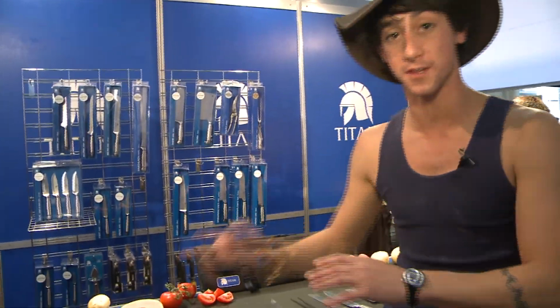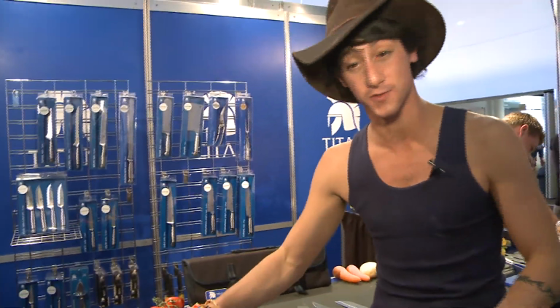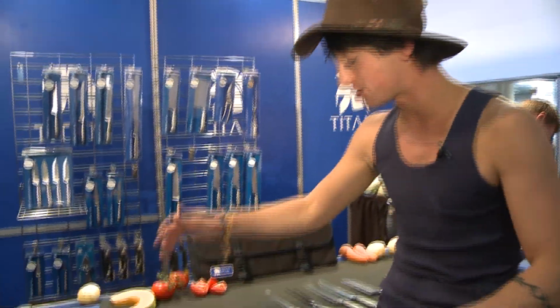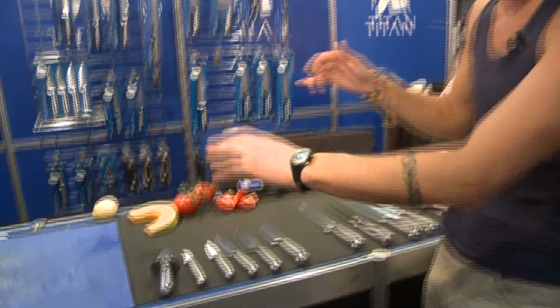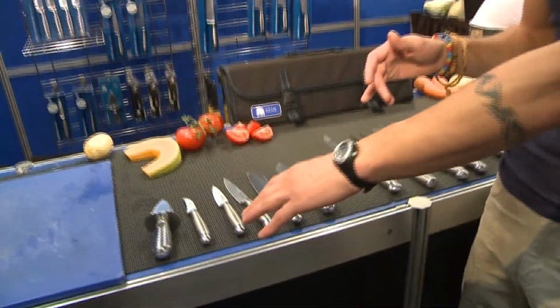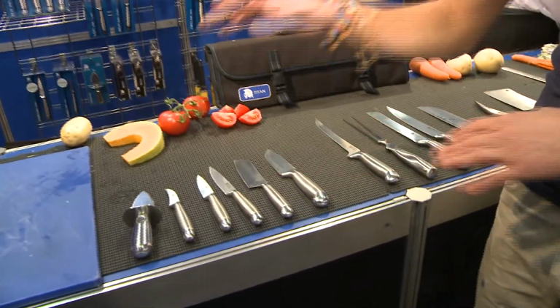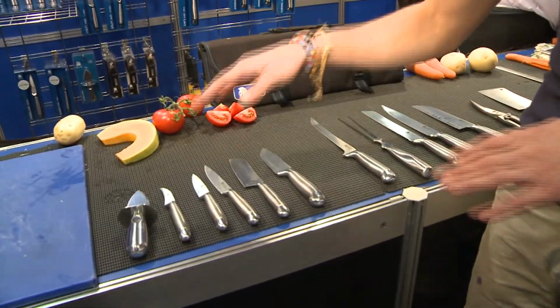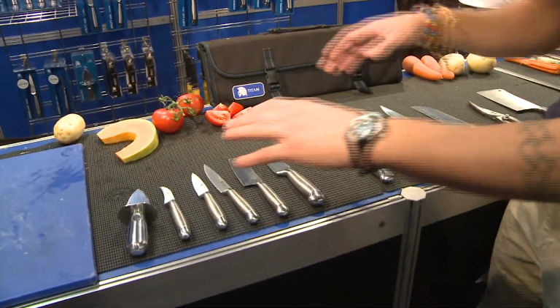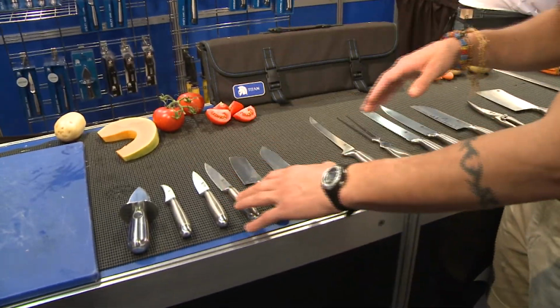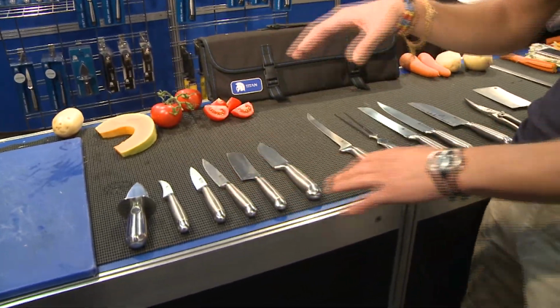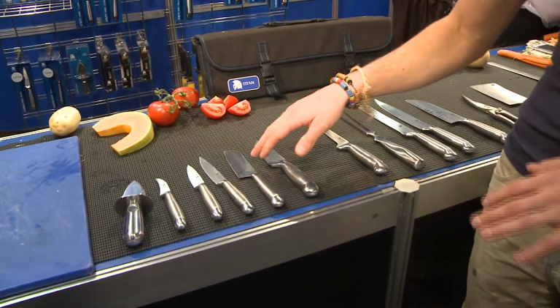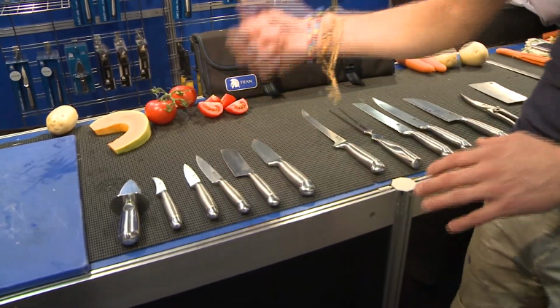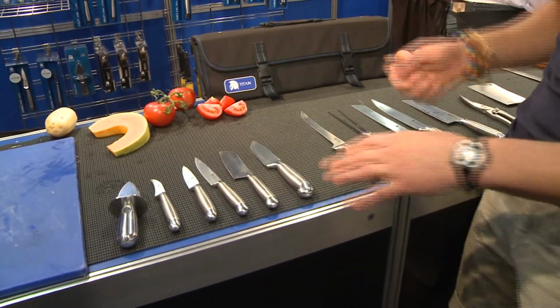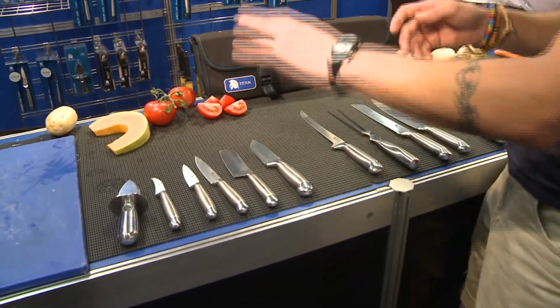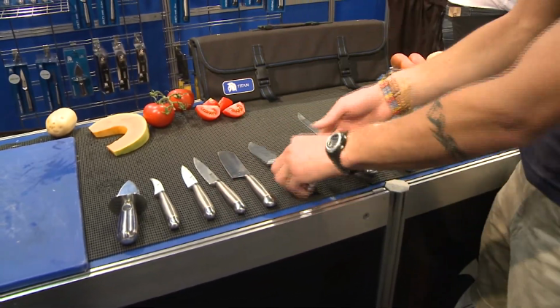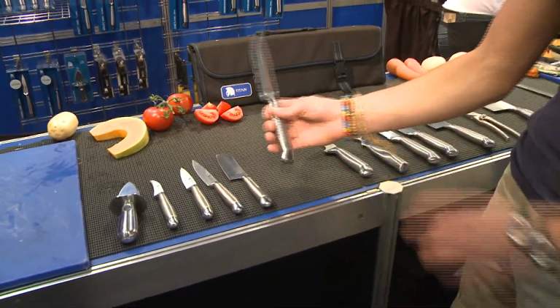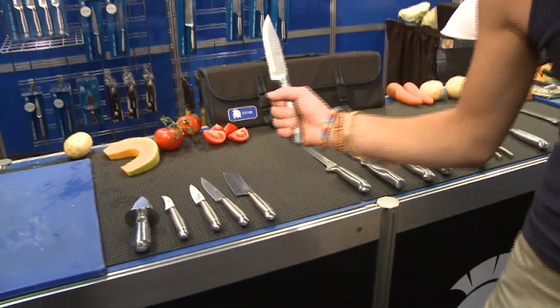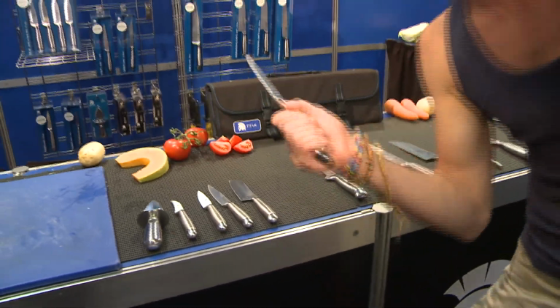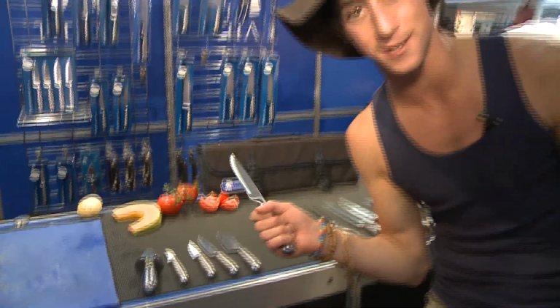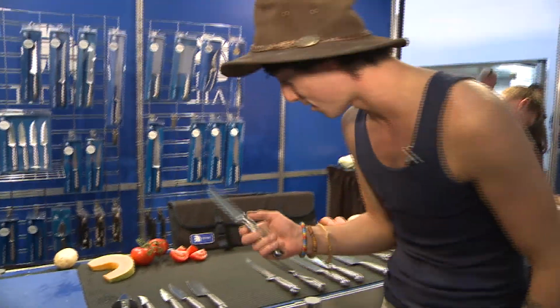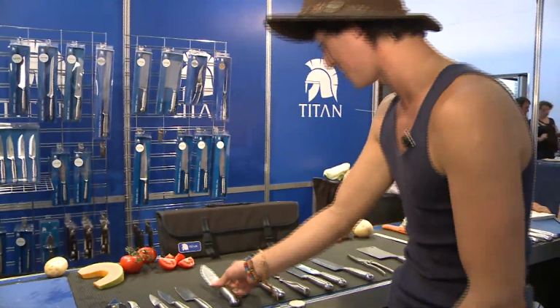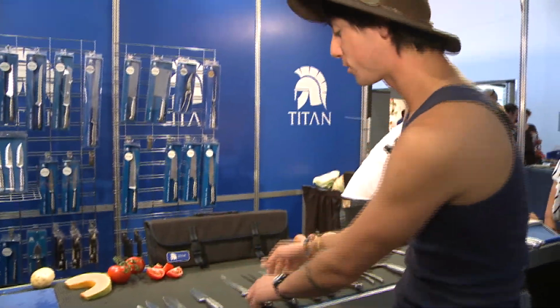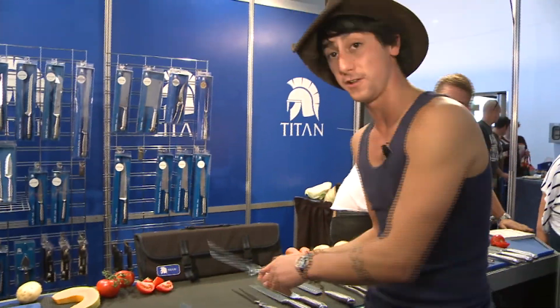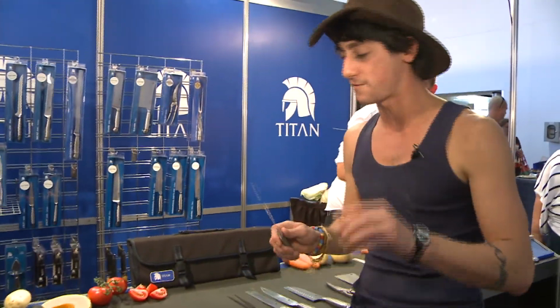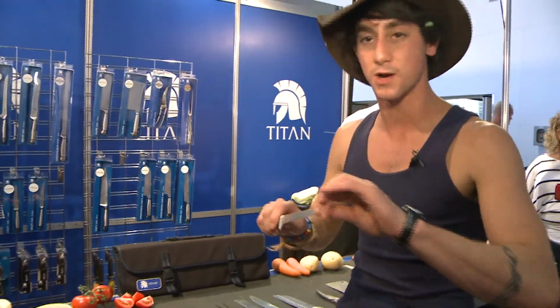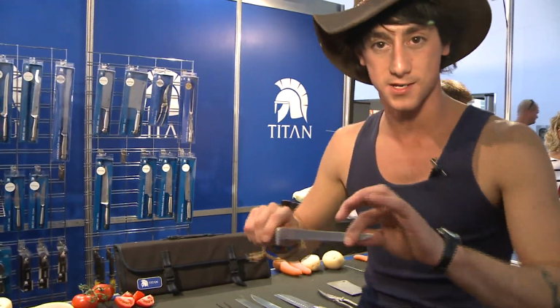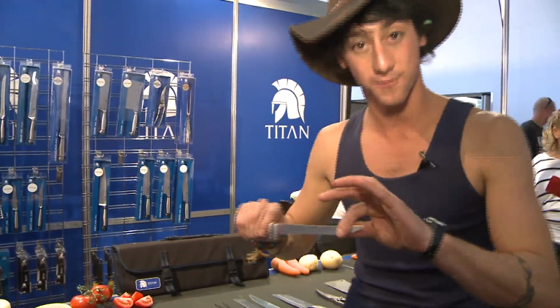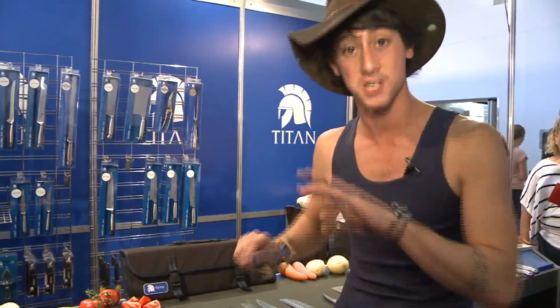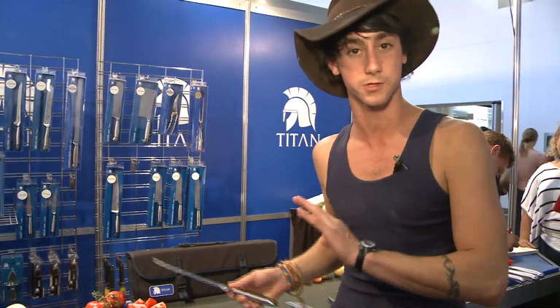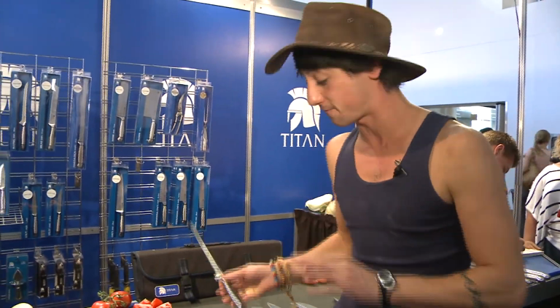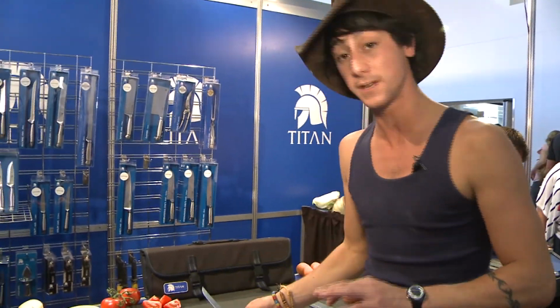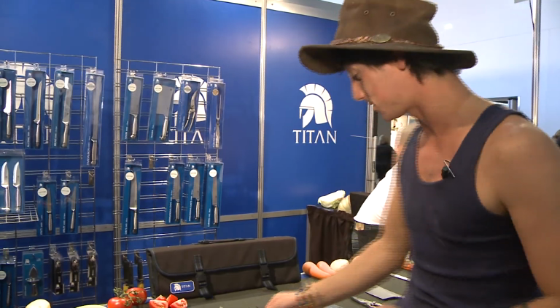We've got the chucks for the oysters, we've got the paring knife, we've got the turning knife, we've got the little knives, we've got the slicing knife, and this one — it looks like a Crocodile Dundee knife, doesn't it? We've got the filleting knife. This one's fantastic for fish, it's also great for filleting meat too.